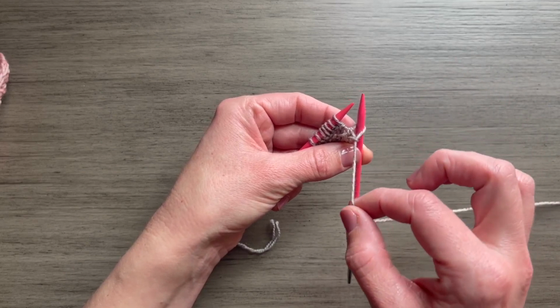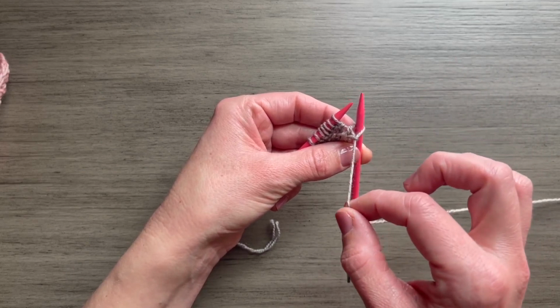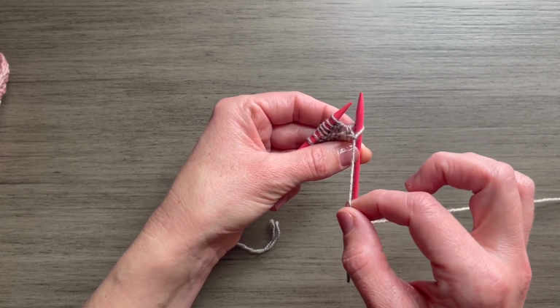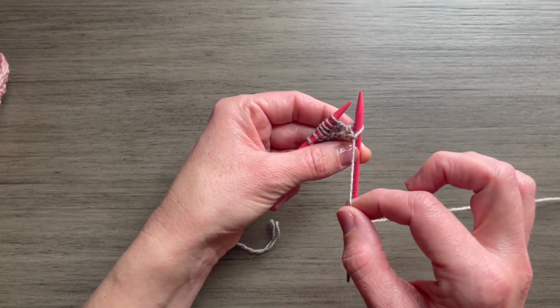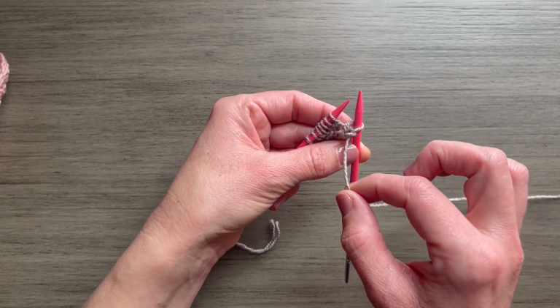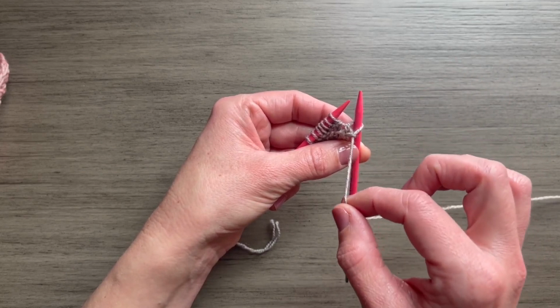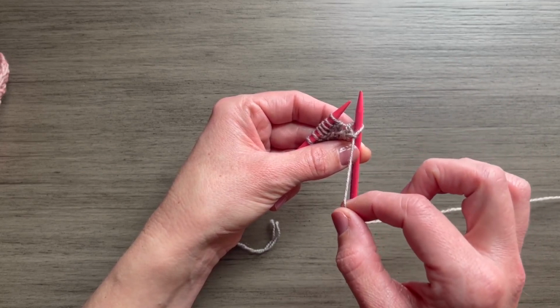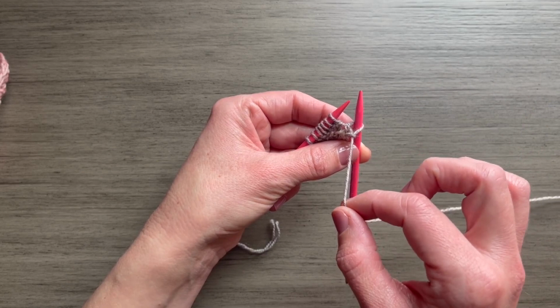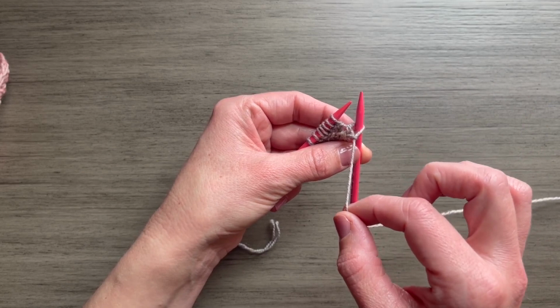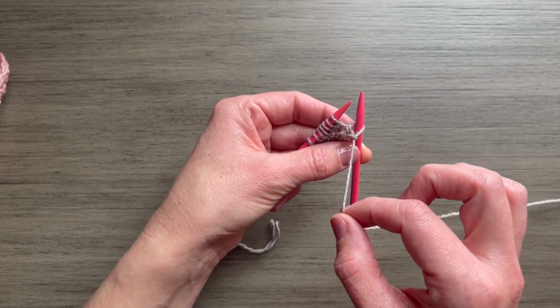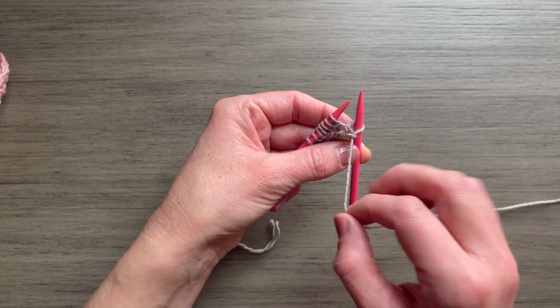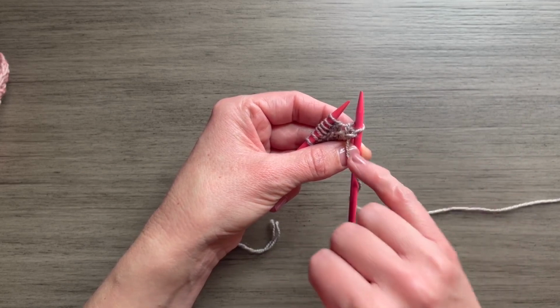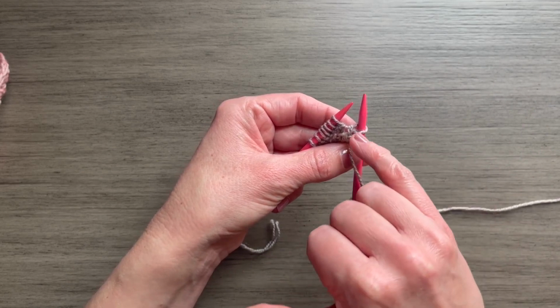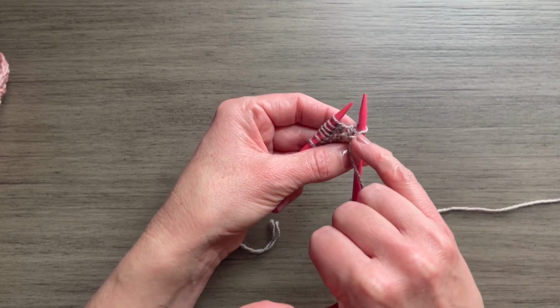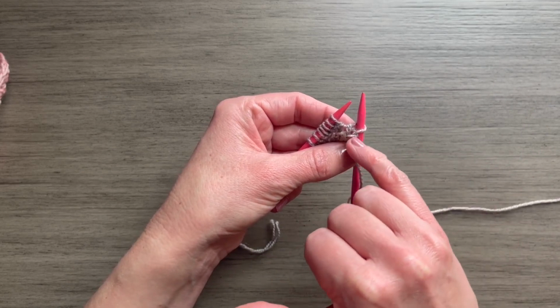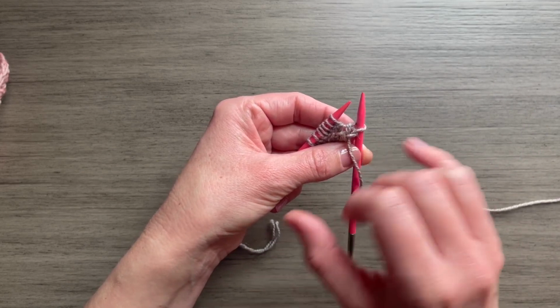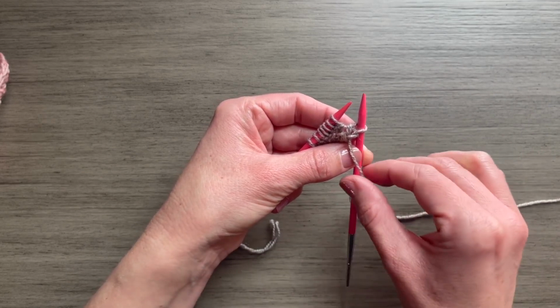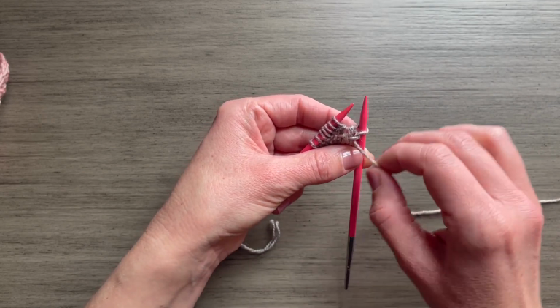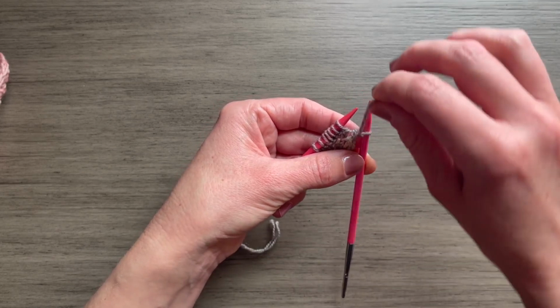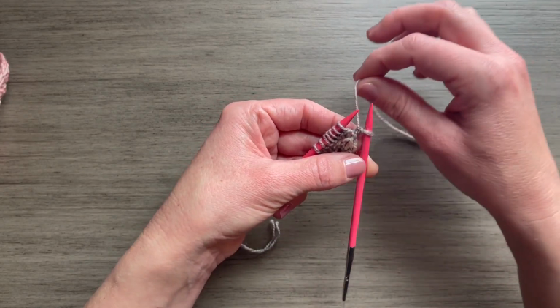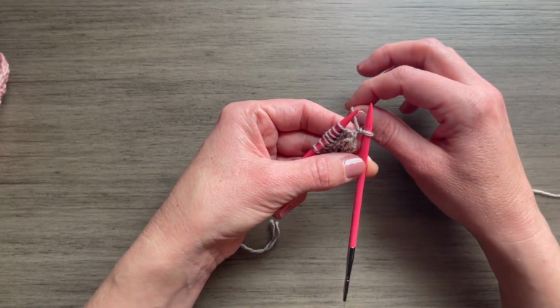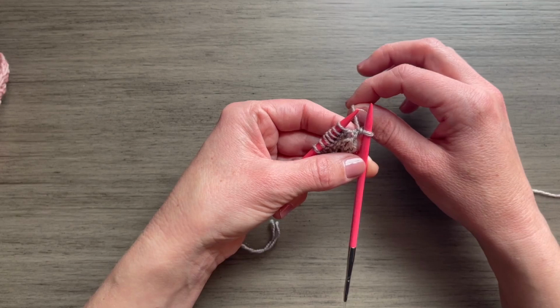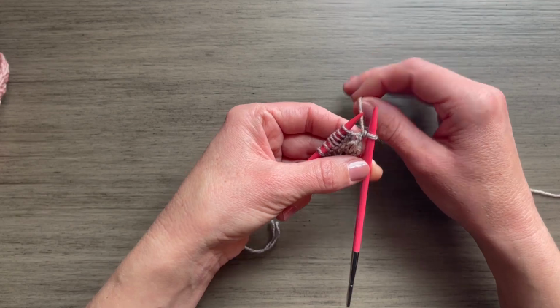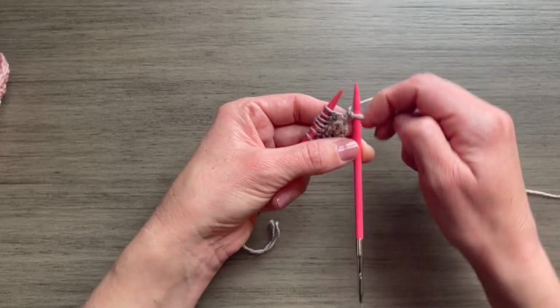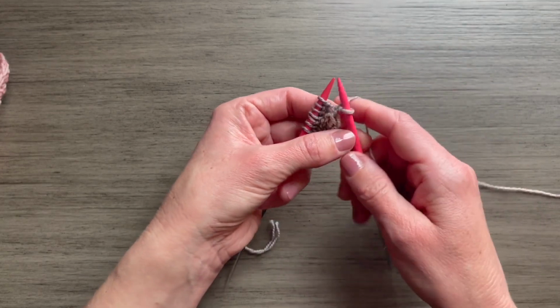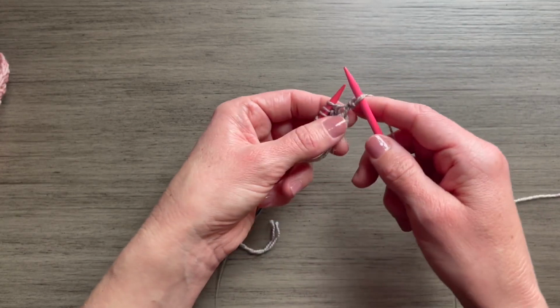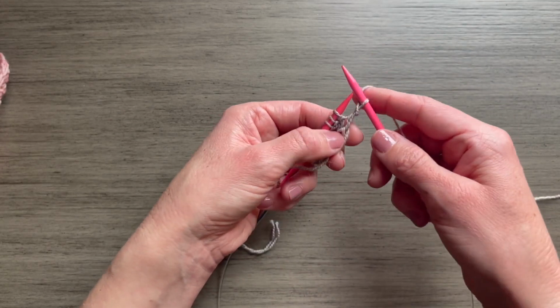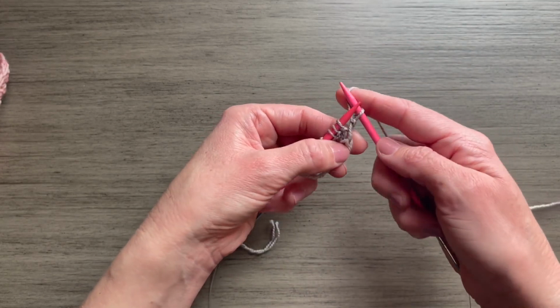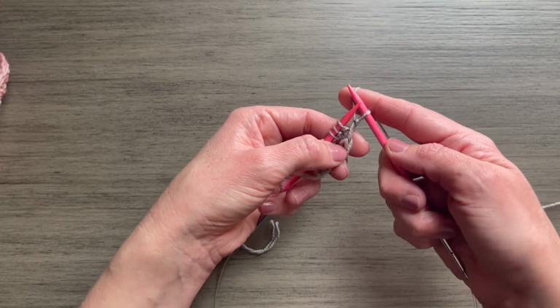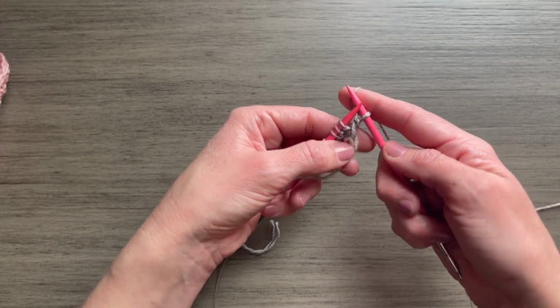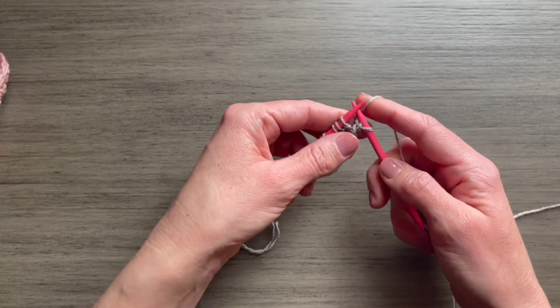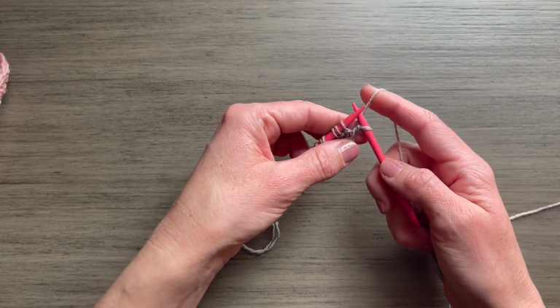That does two things. You can see as I start to pull up on this yarn, it's going to tighten this edge stitch a little bit, and it's also going to create the braided look.